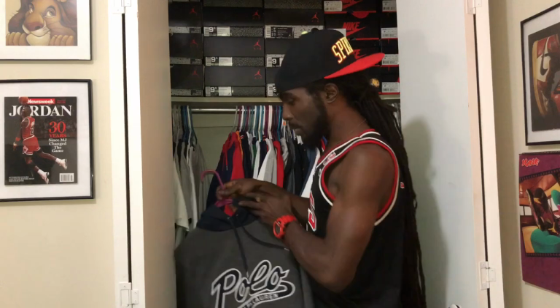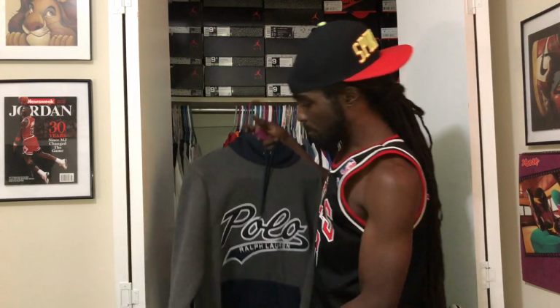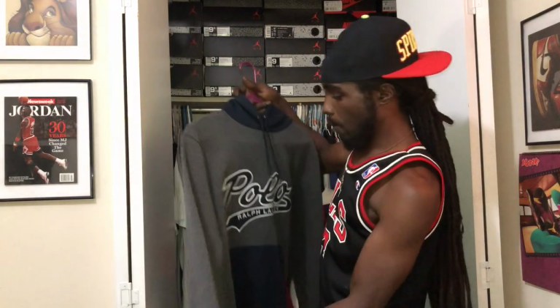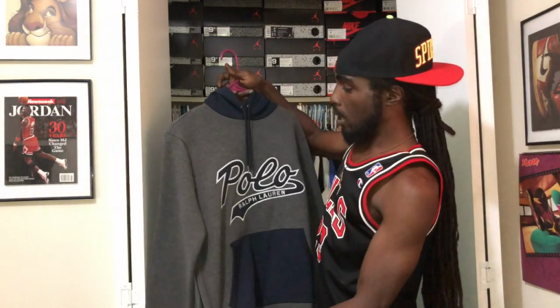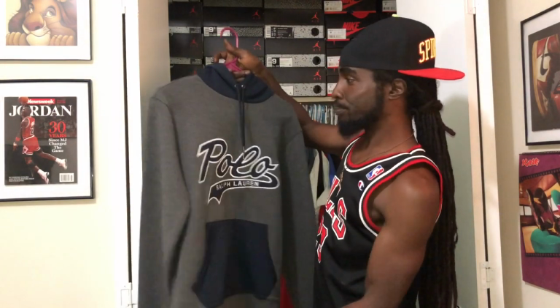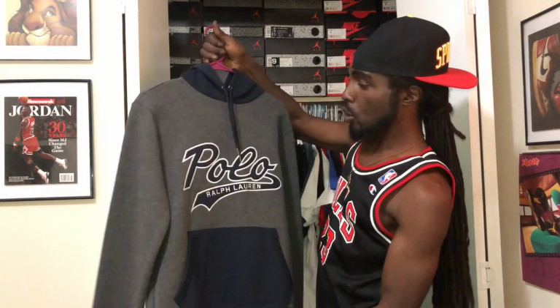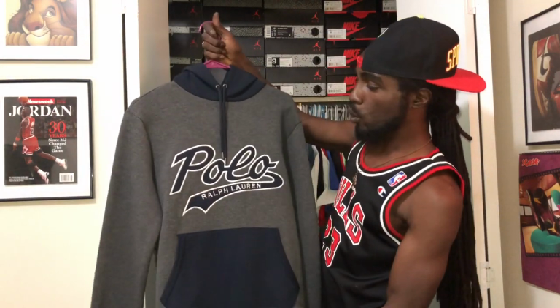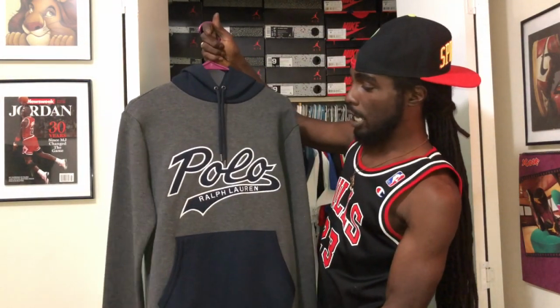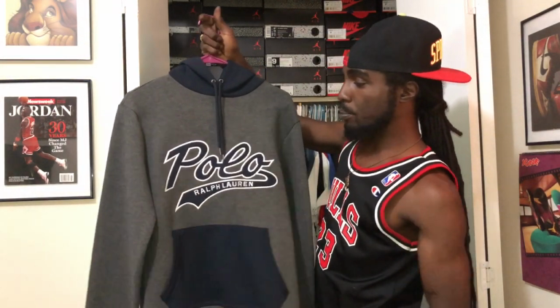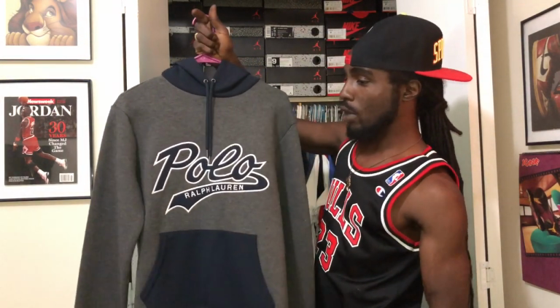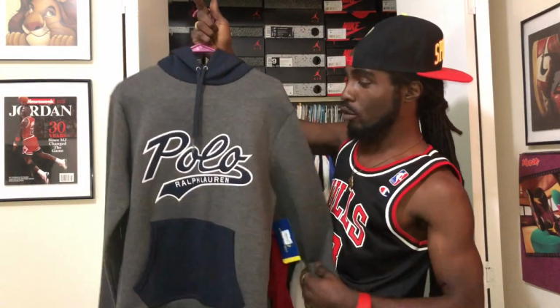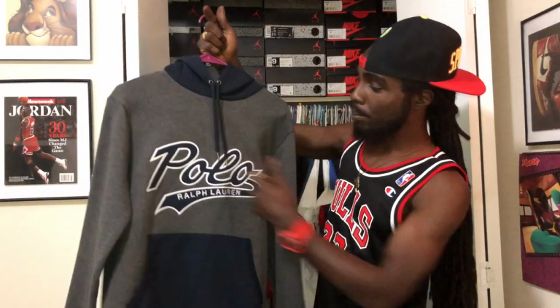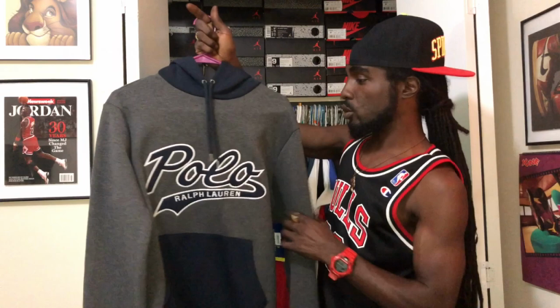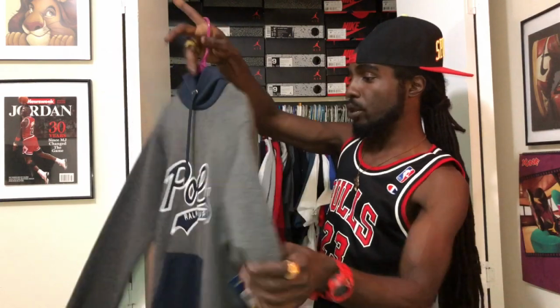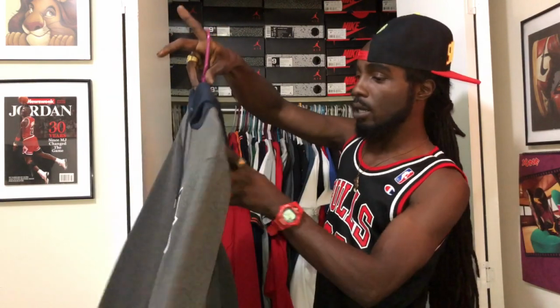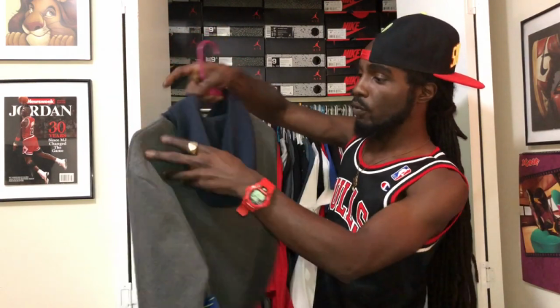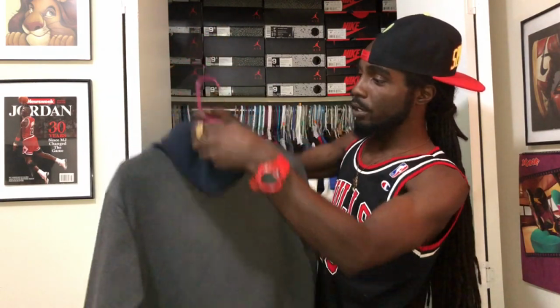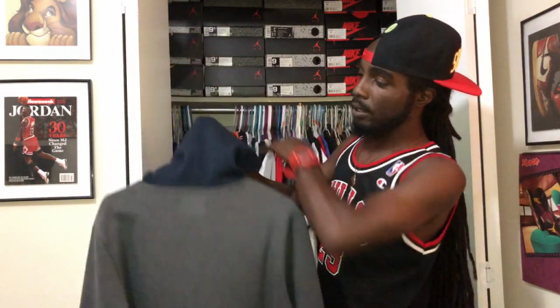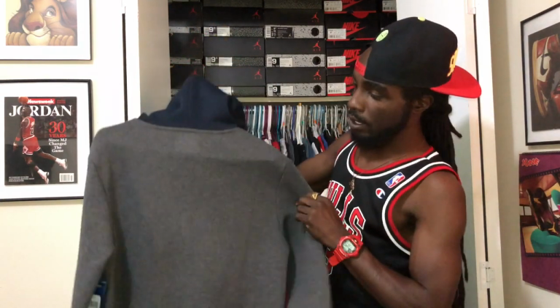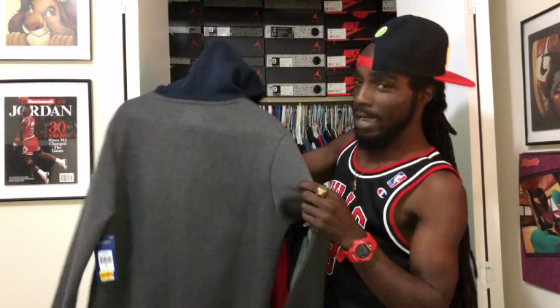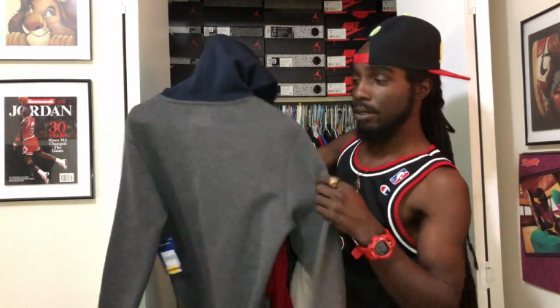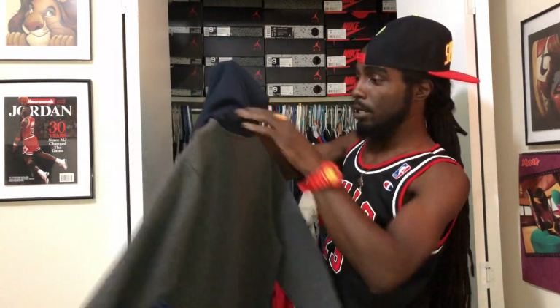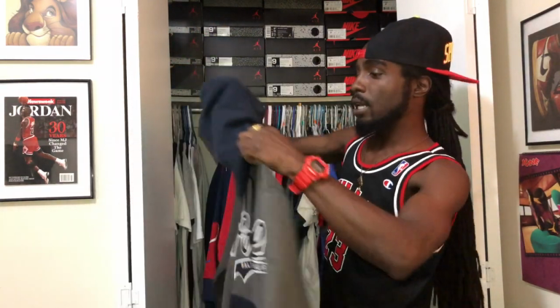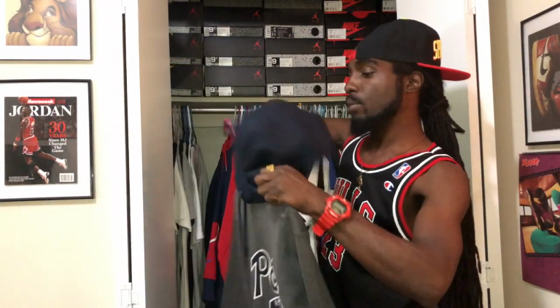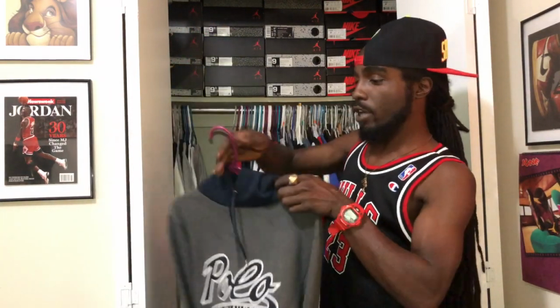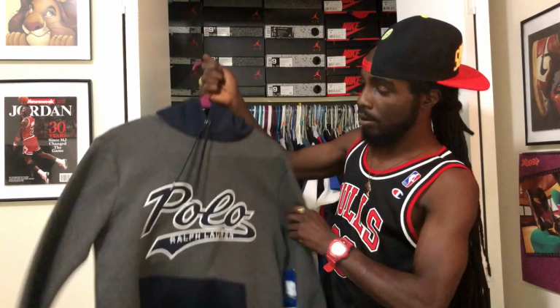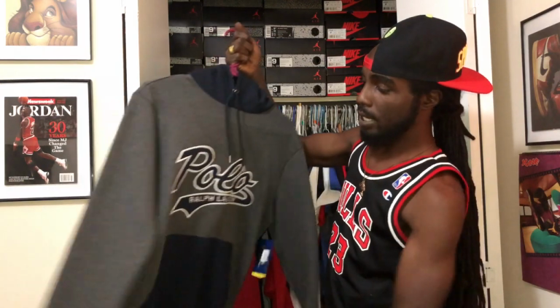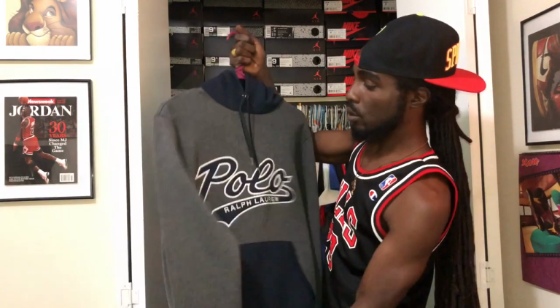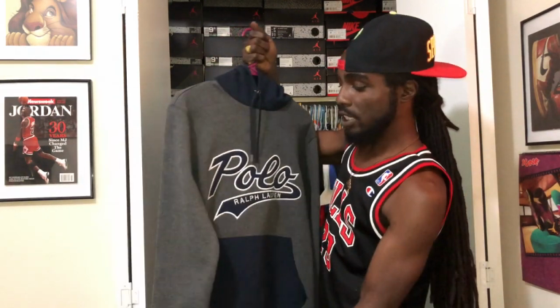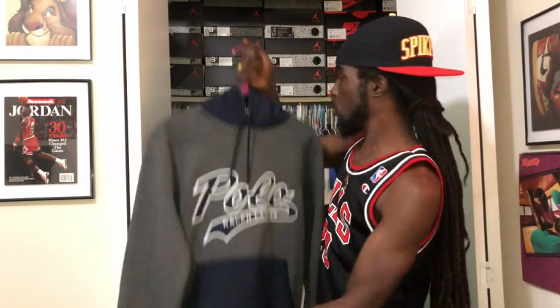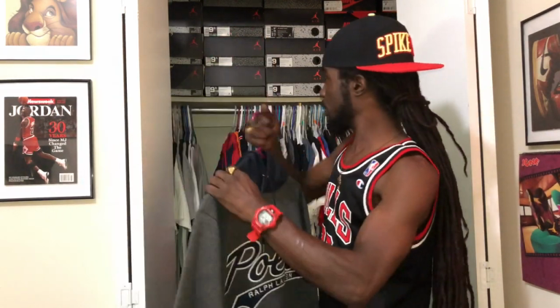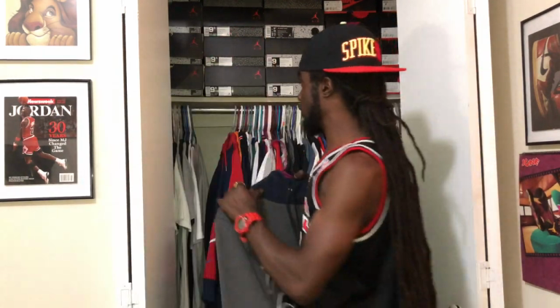First piece I got up here — blue and grey Polo Ralph Lauren baseball script hoodie. Pullover joint. Nothing in the back. Navy blue and grey. Nice fall/winter piece right here.